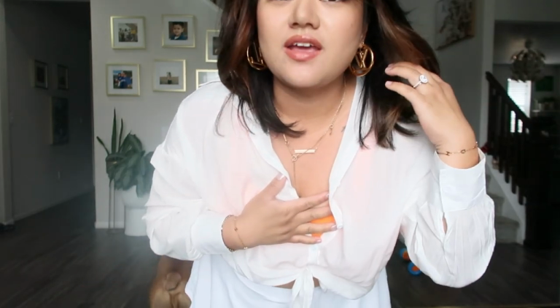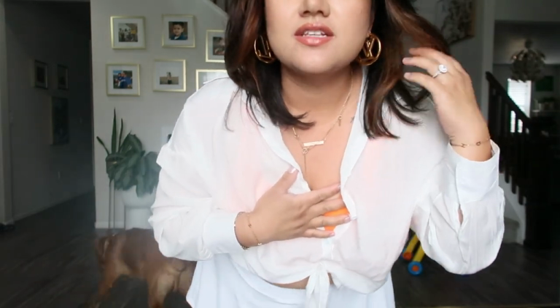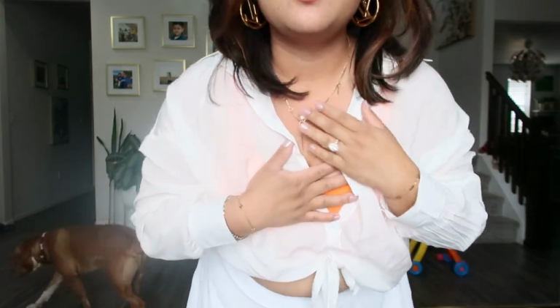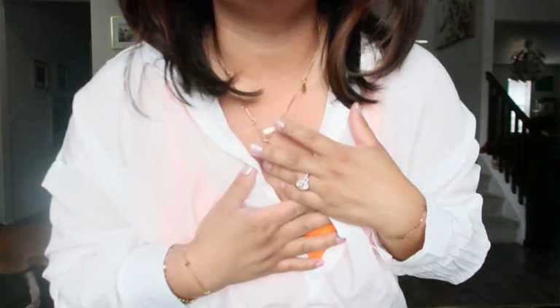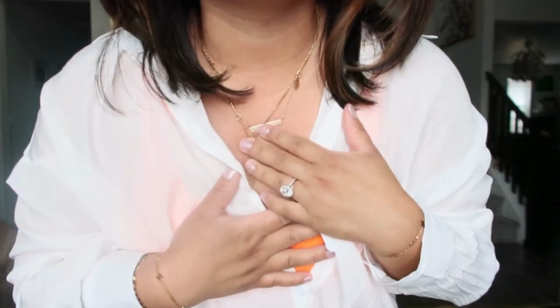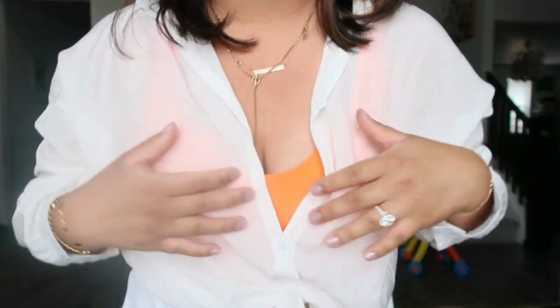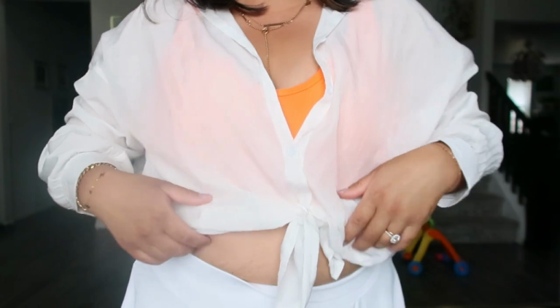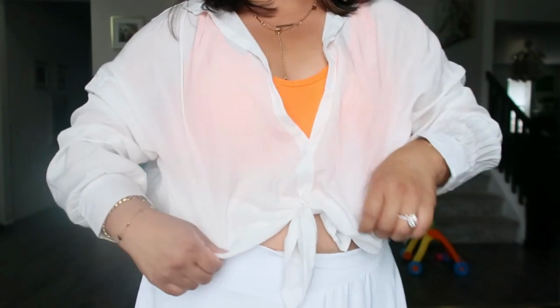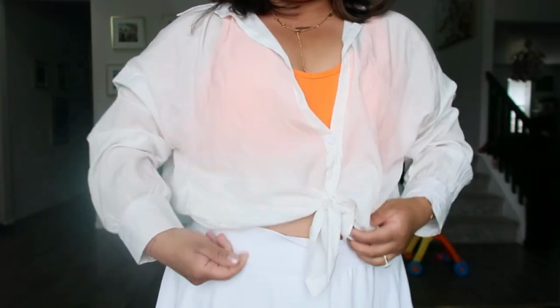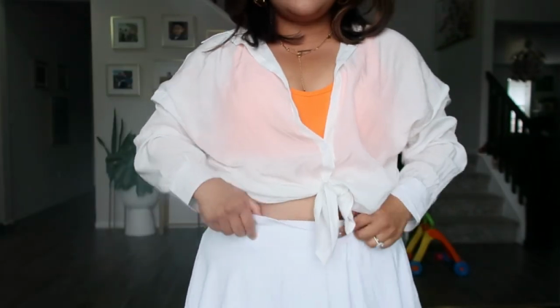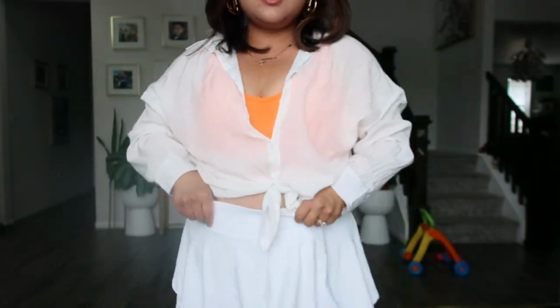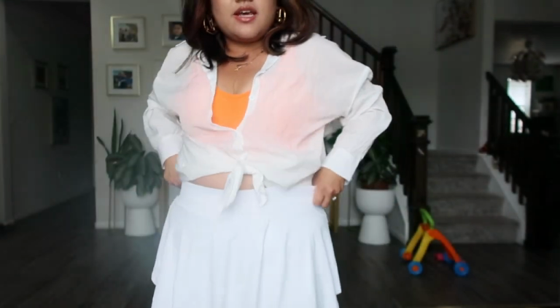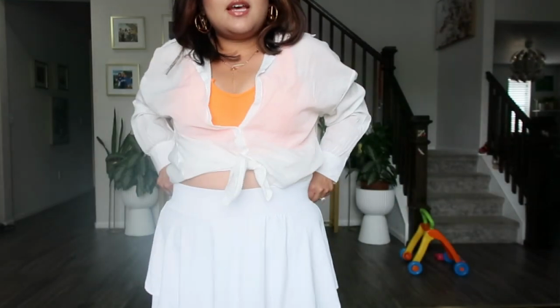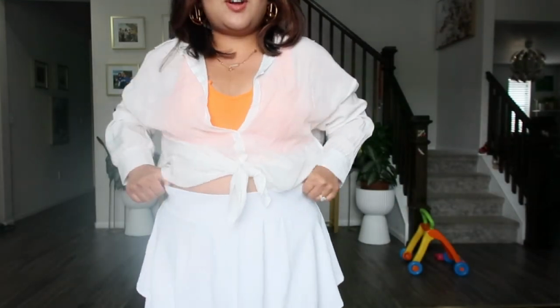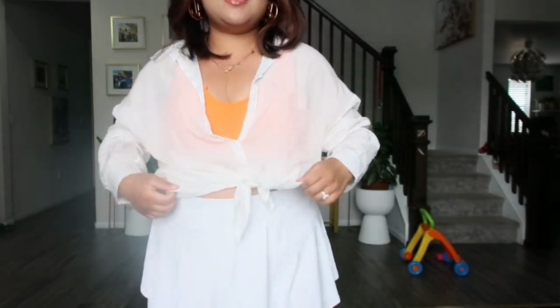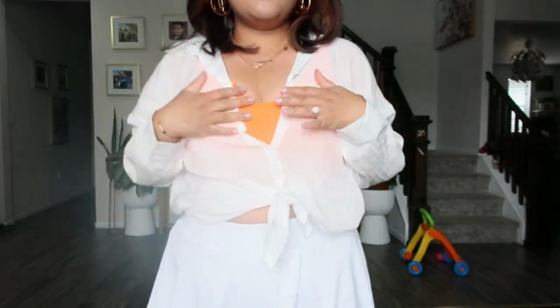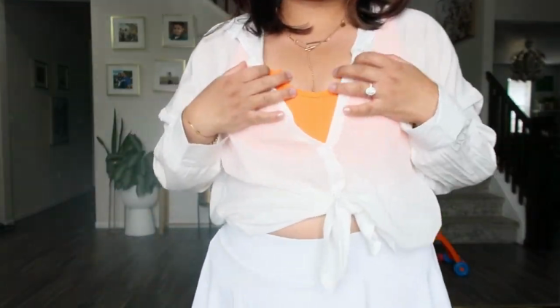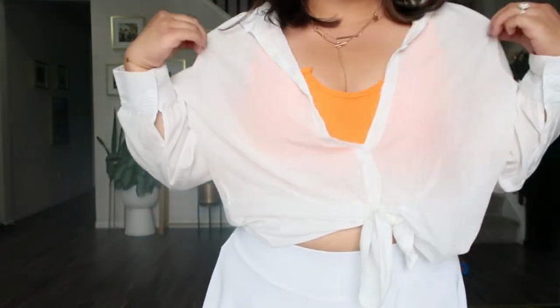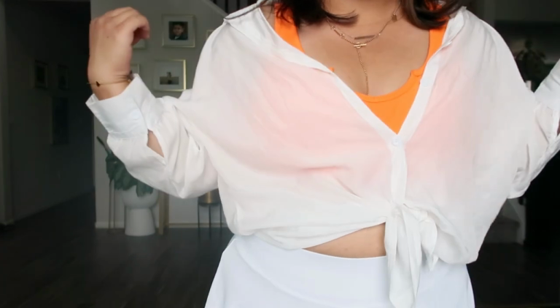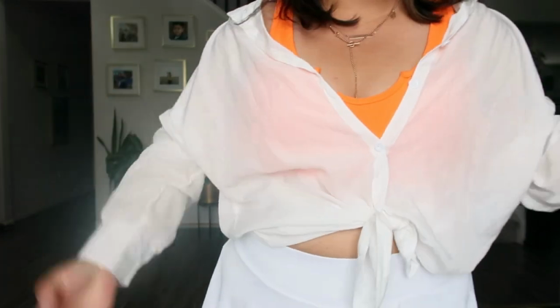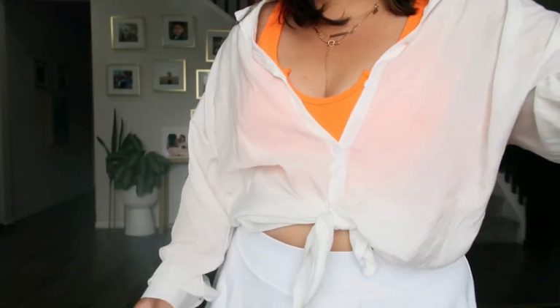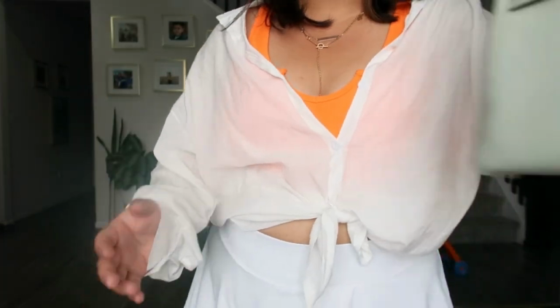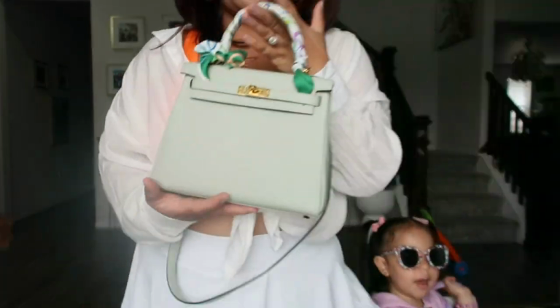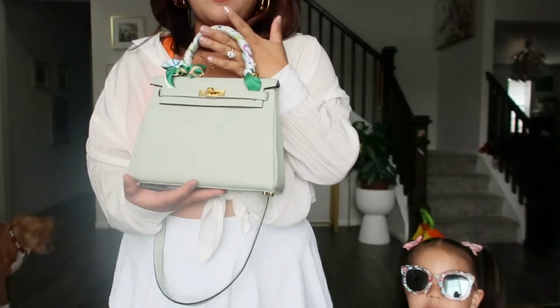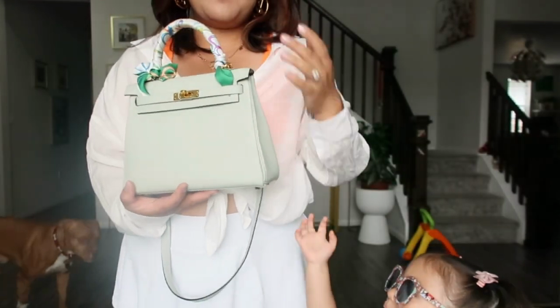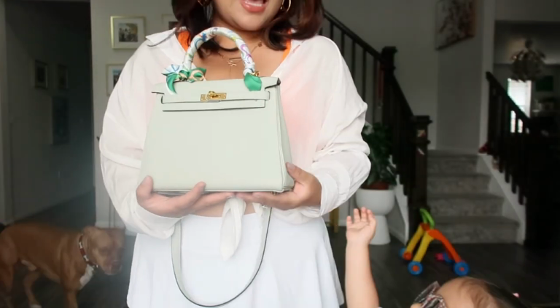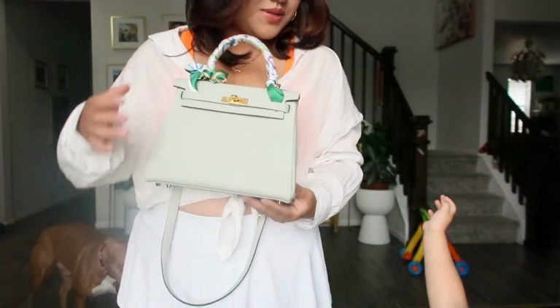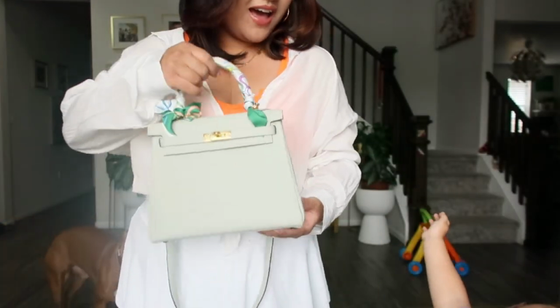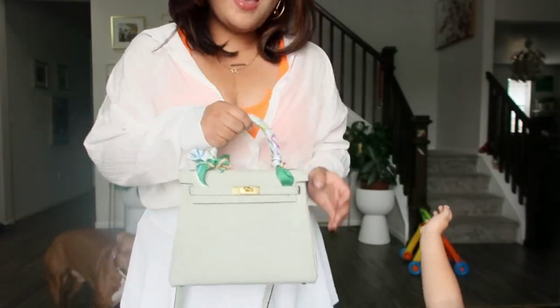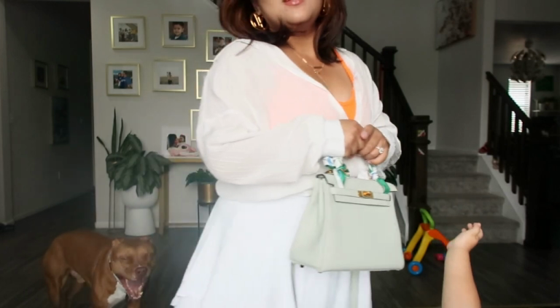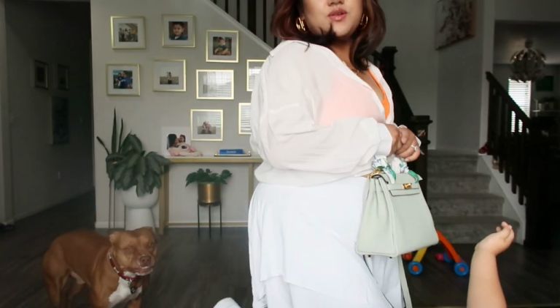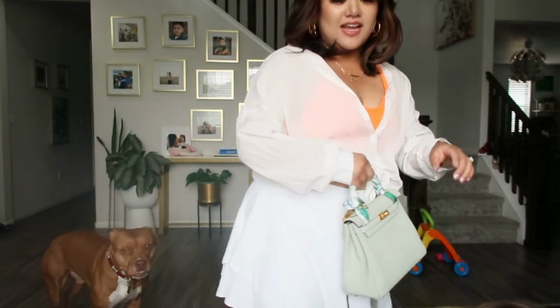Earrings are Louis Vuitton, Hermes necklace, and this is just like a tennis skirt, orange tank, and a sheer blouse with my Hermes Kelly 25. Shoes are Nike.